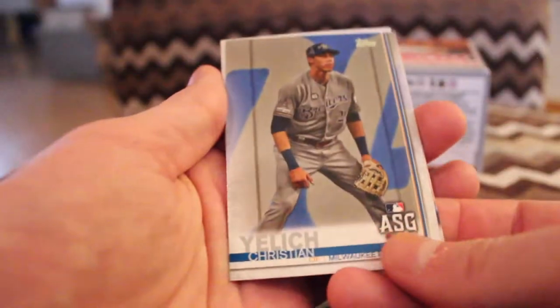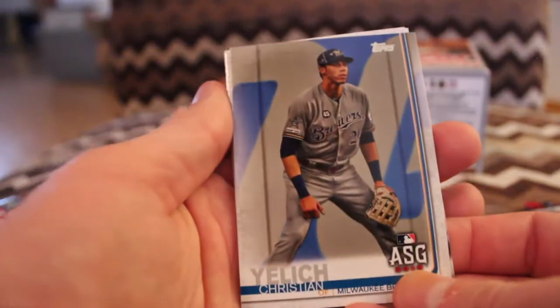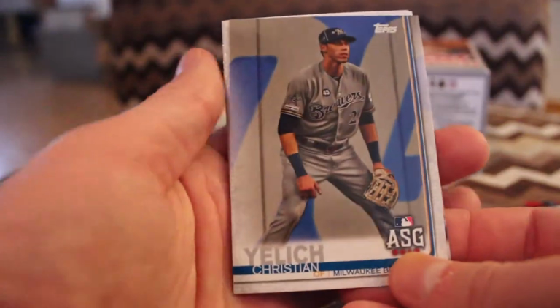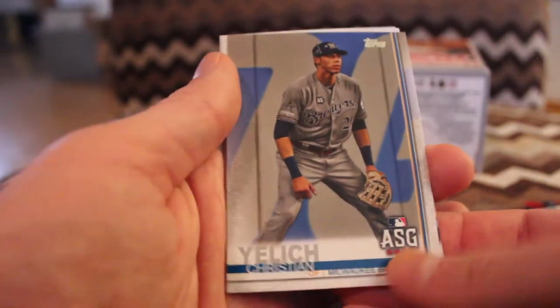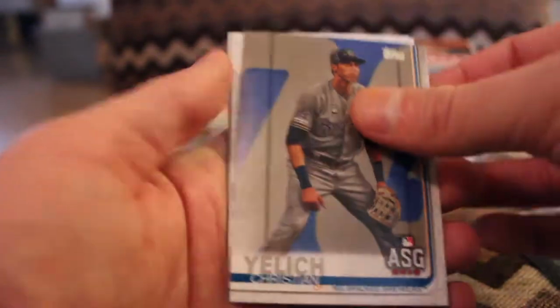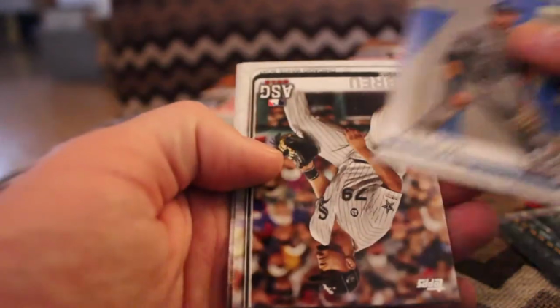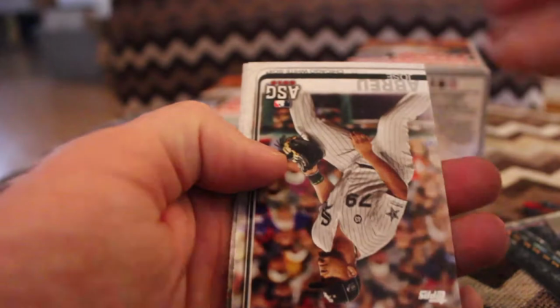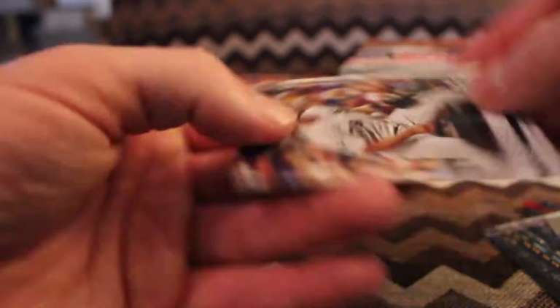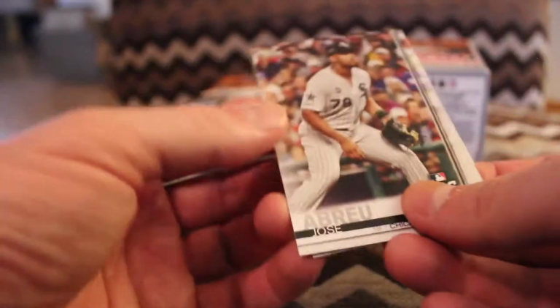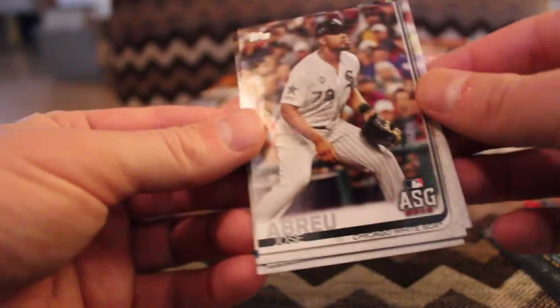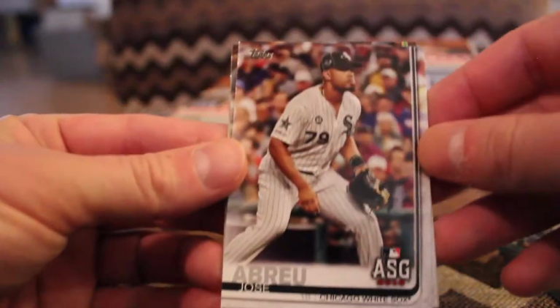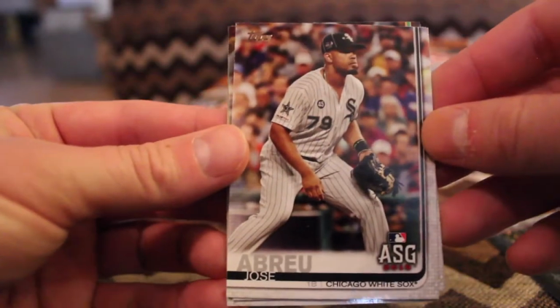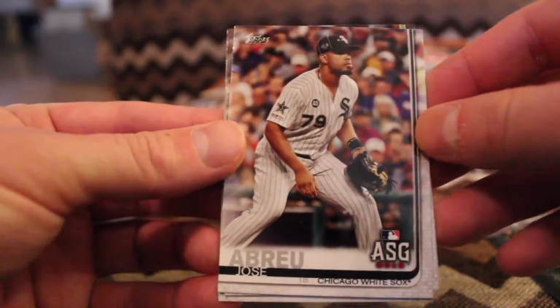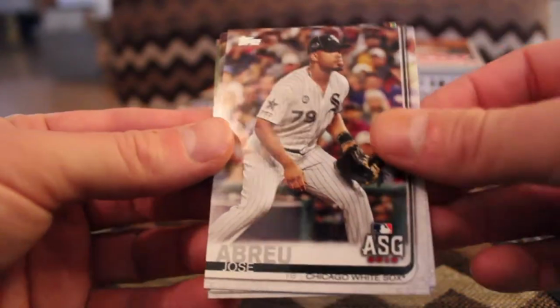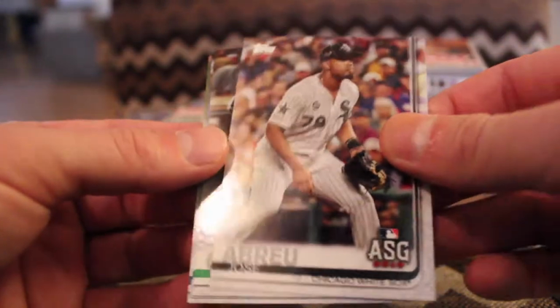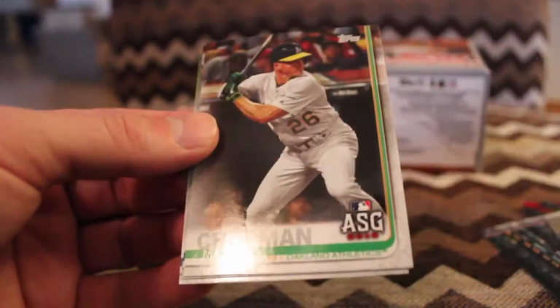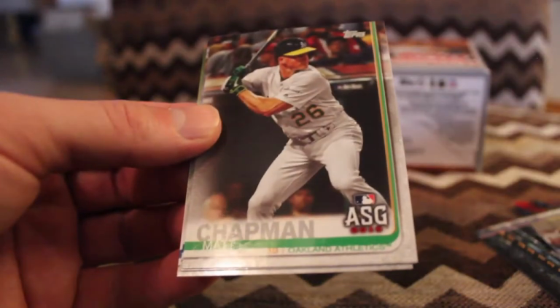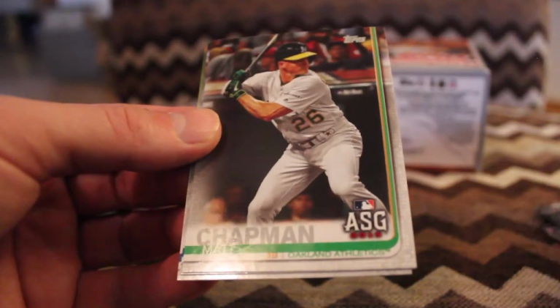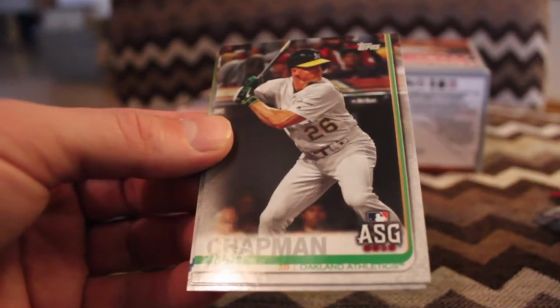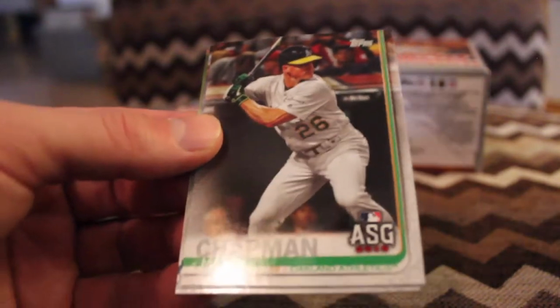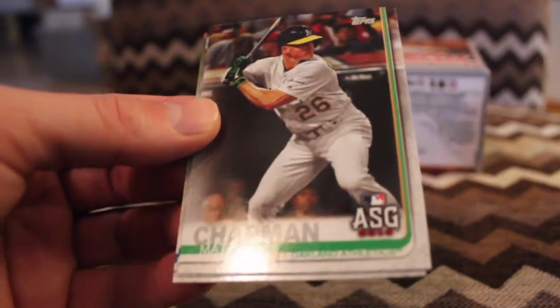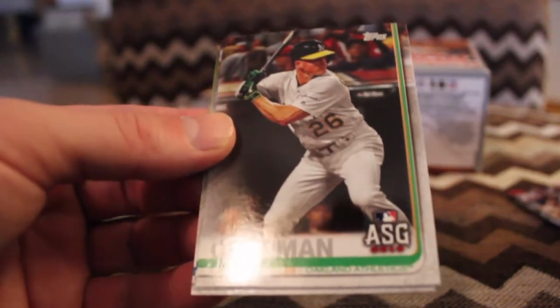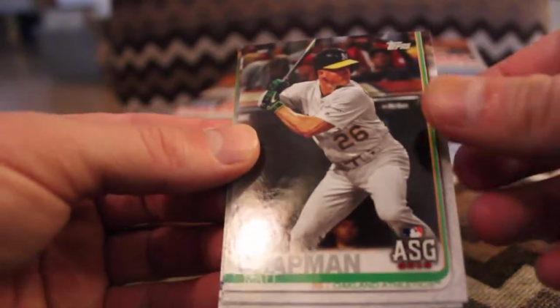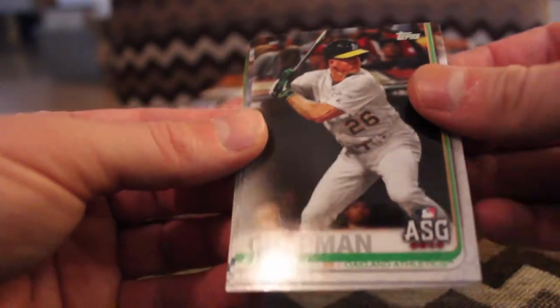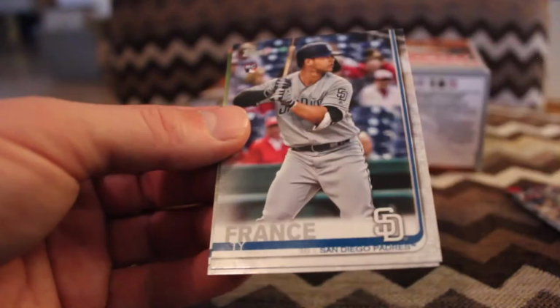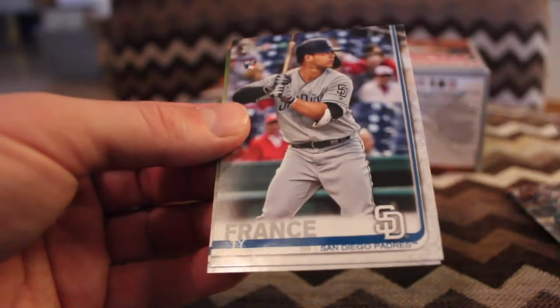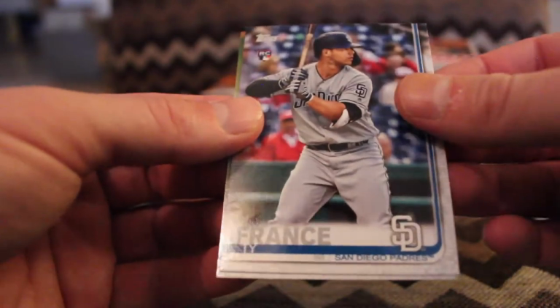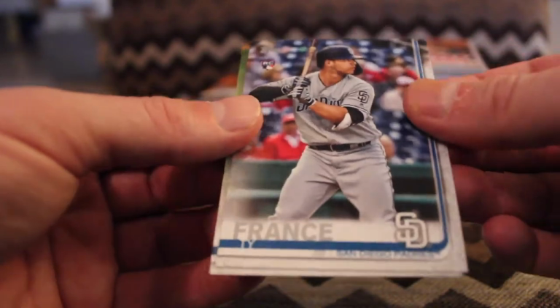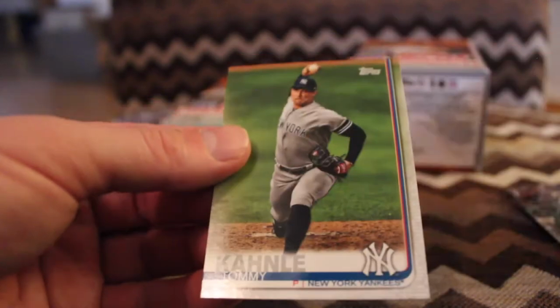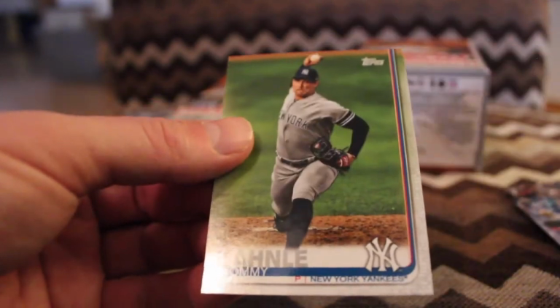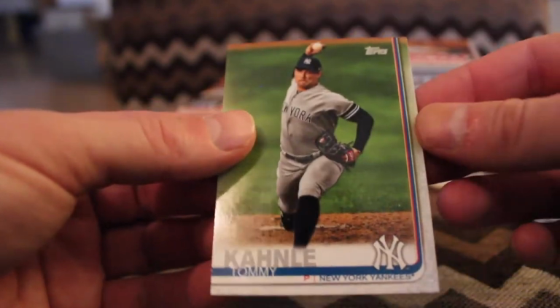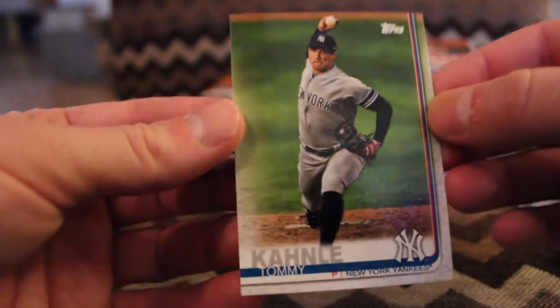All-star game, Yelich — very cool. All-star Abreu, even cooler. I am a White Sox fan living in Wisconsin, so those two resonate well with me. Matt Chapman all-star. Ty France, rookie card. Tommy Canley.